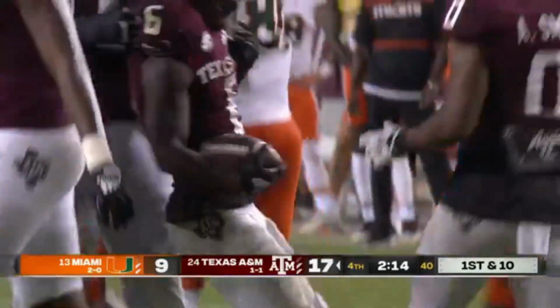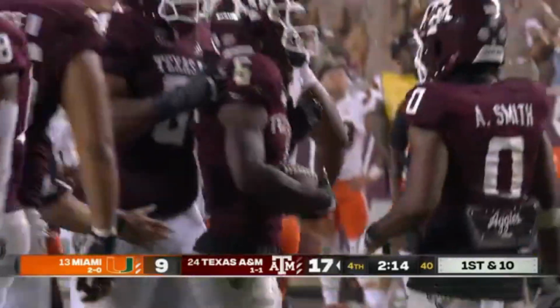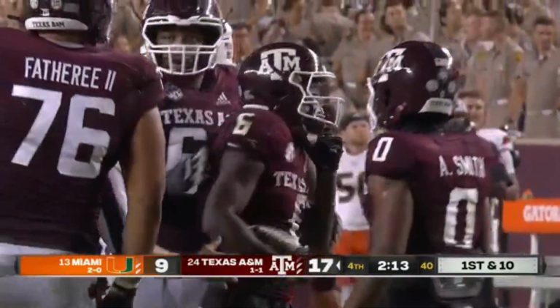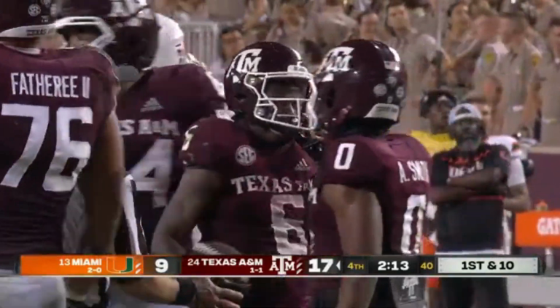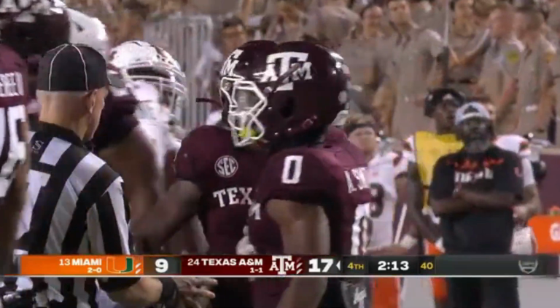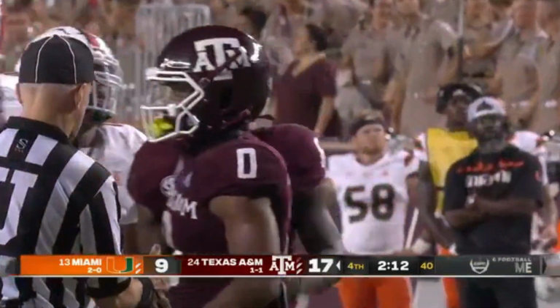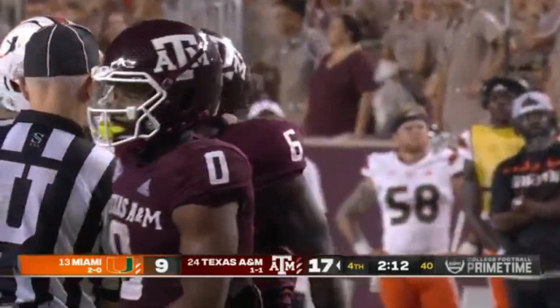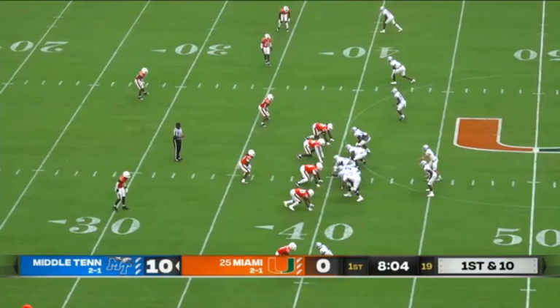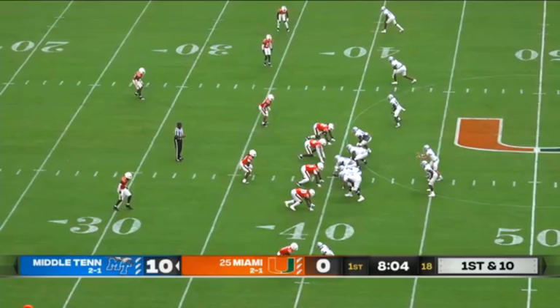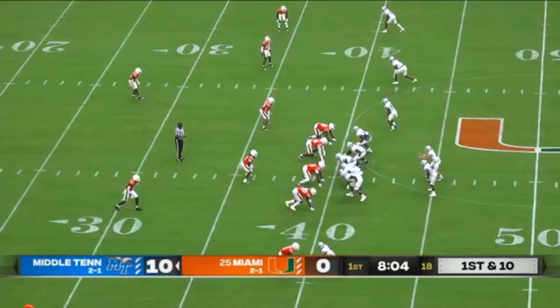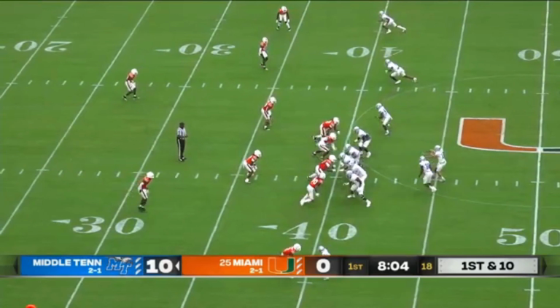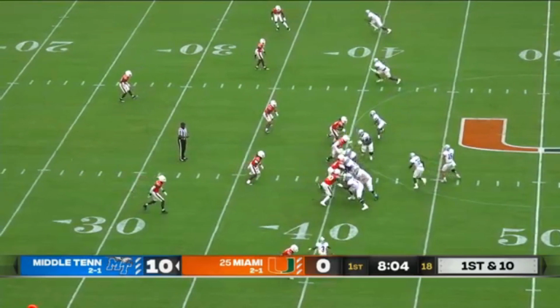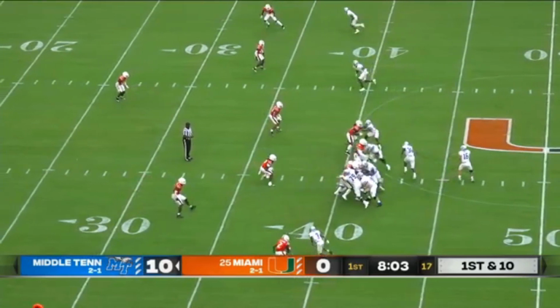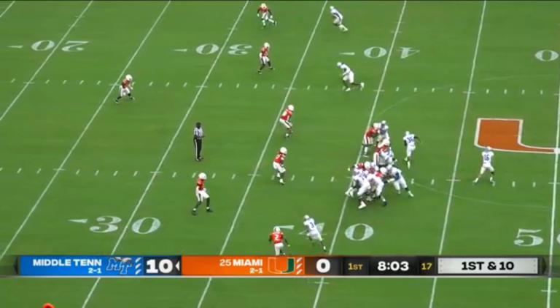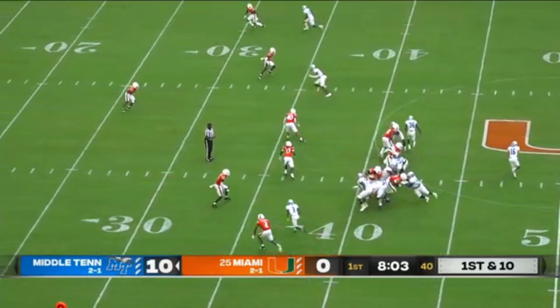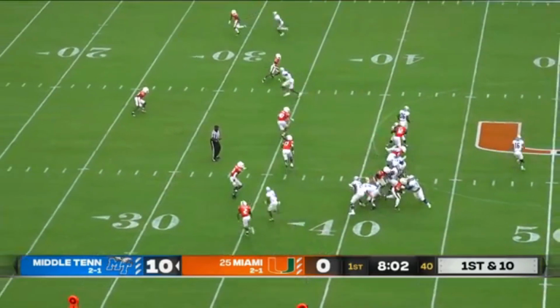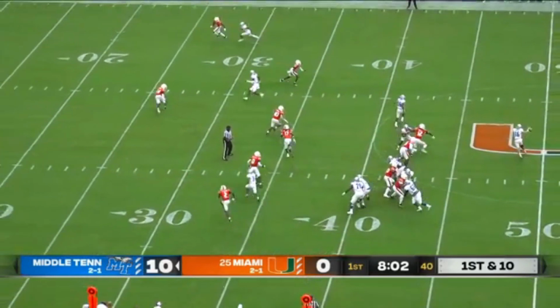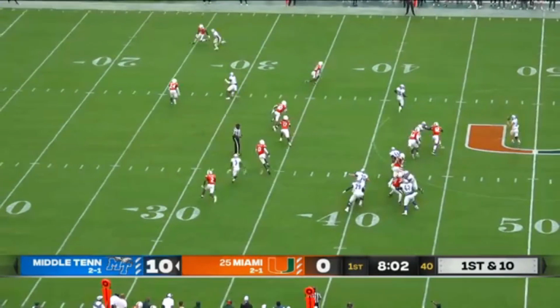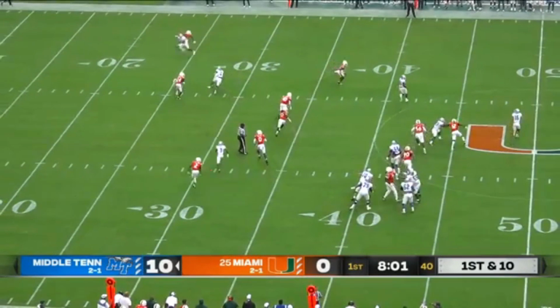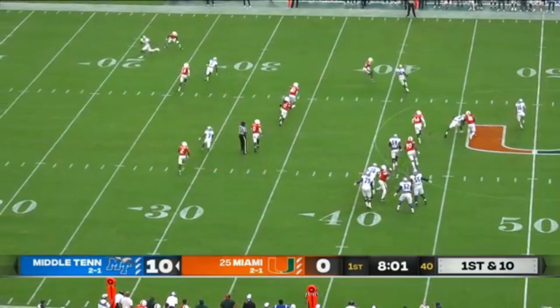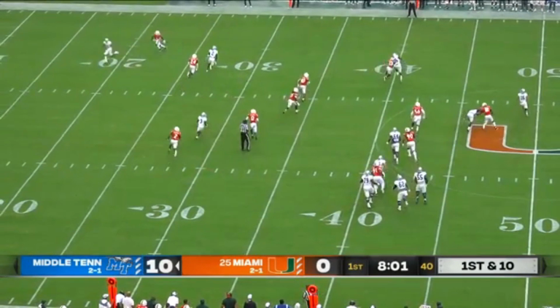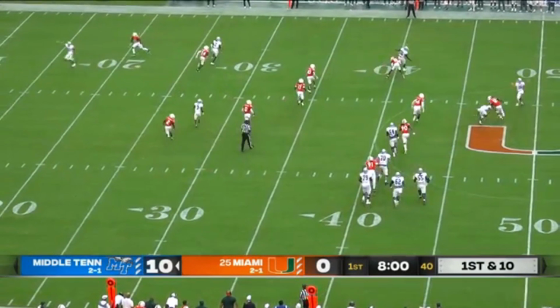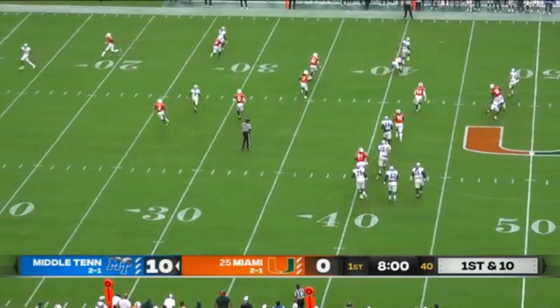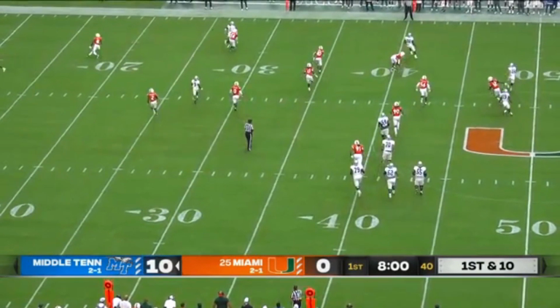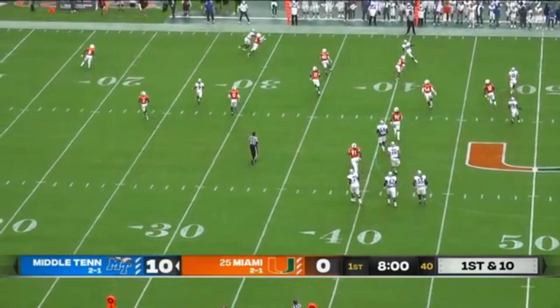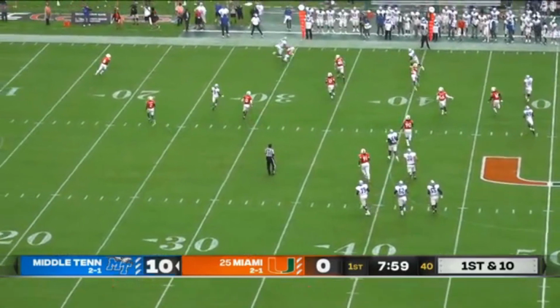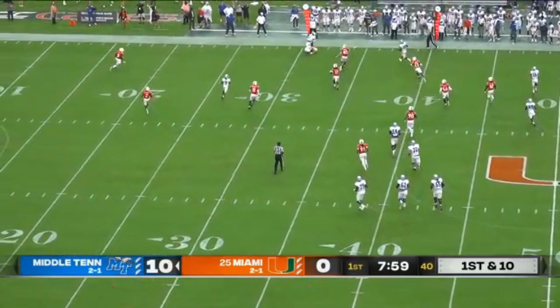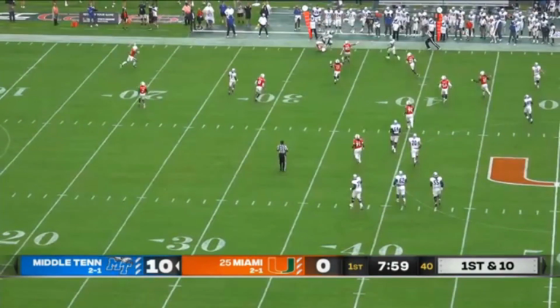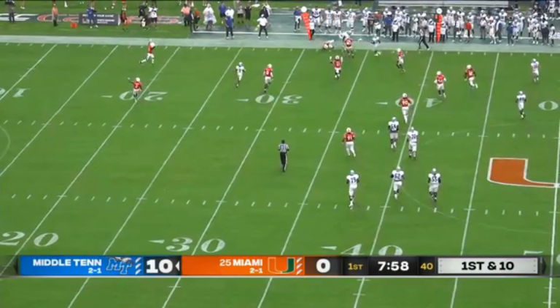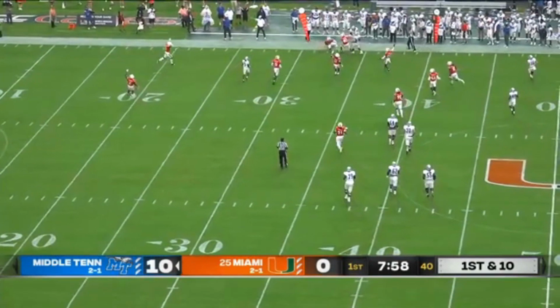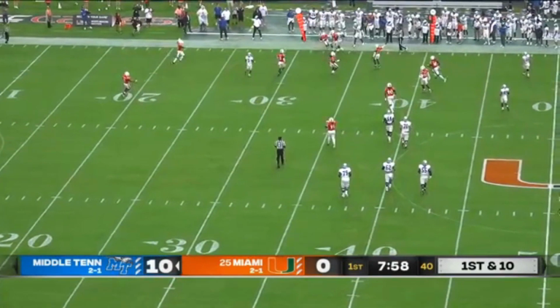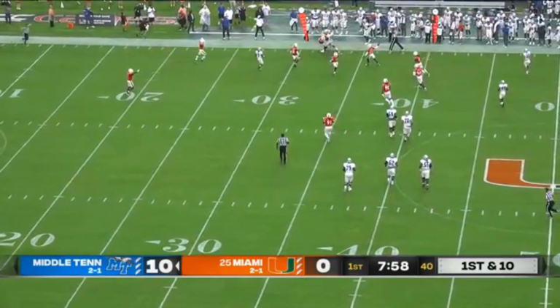Cristobal has a couple of timeouts to work with here, moving the ball downfield. Cunningham to throw — now he rolls the pocket, tried to get it to his running back Keyes.